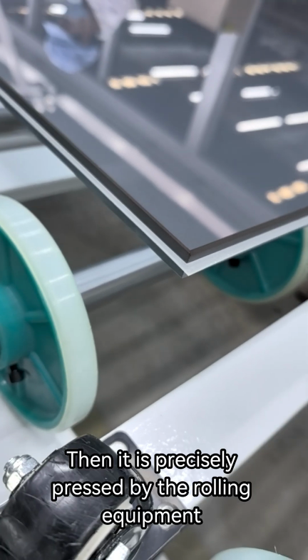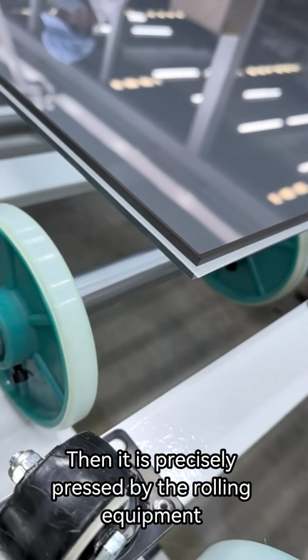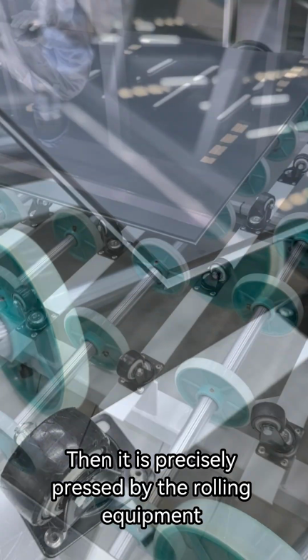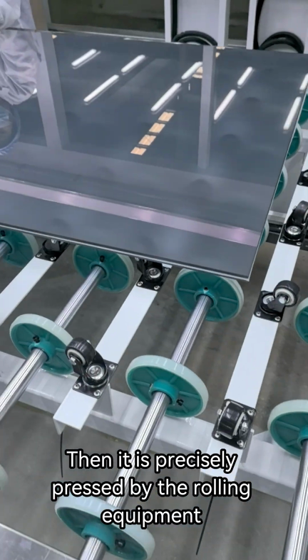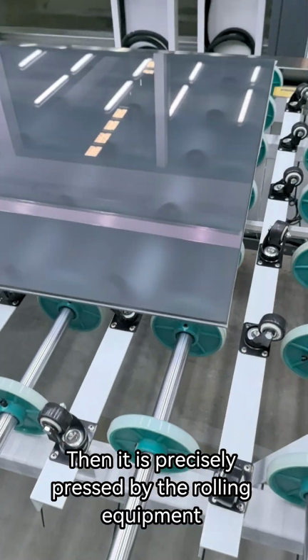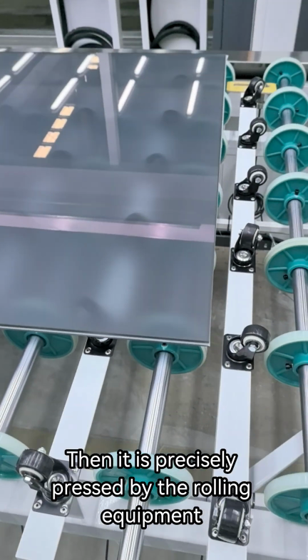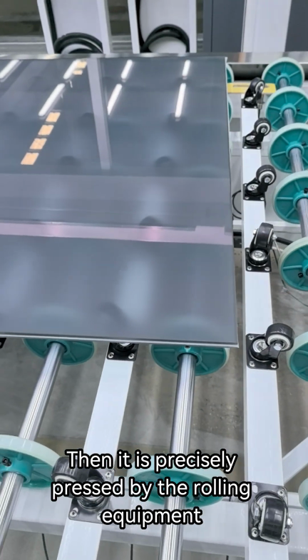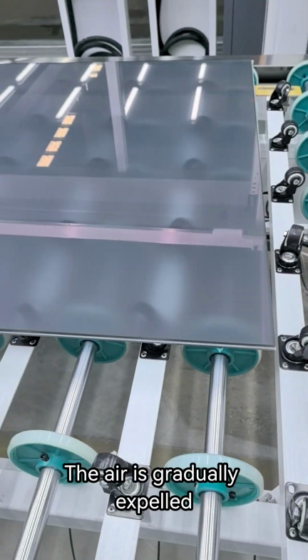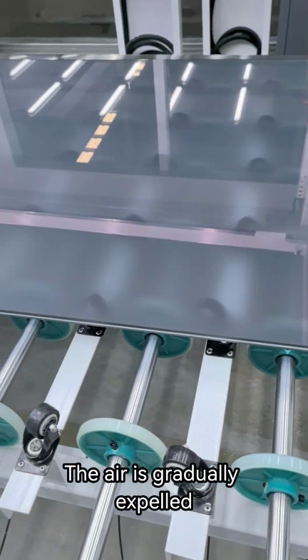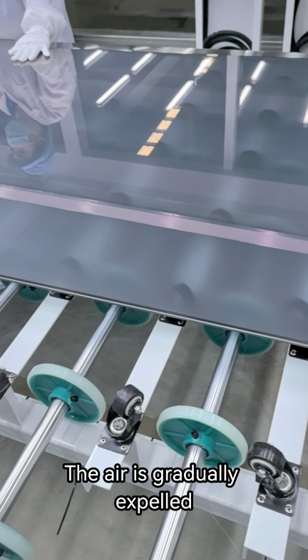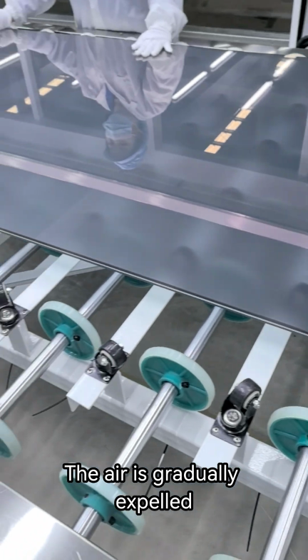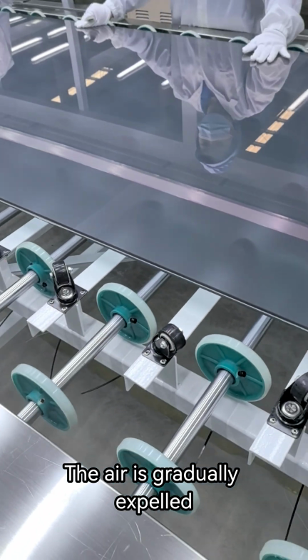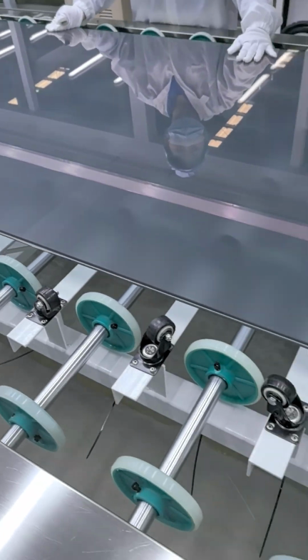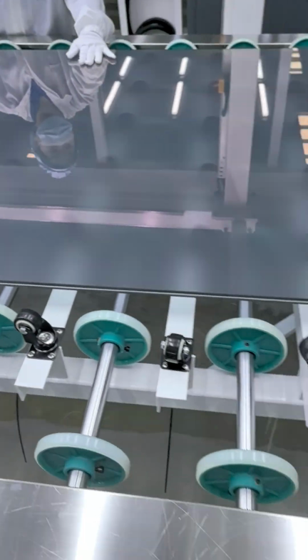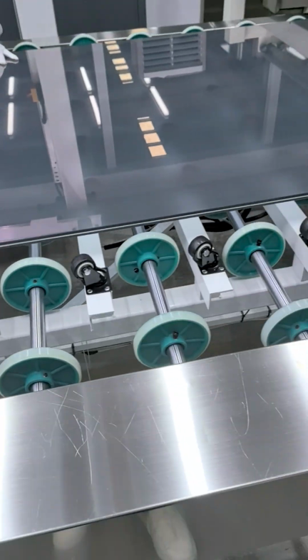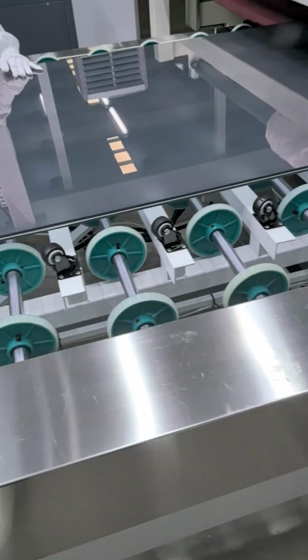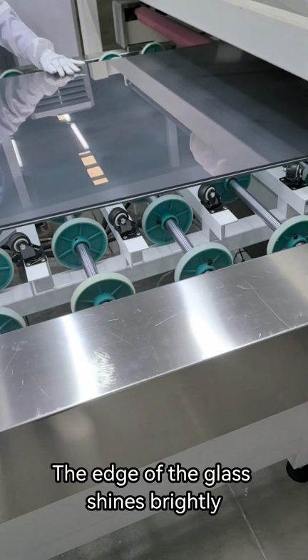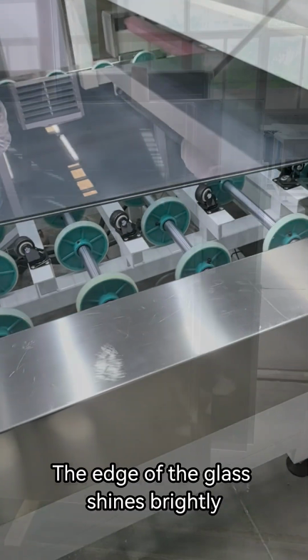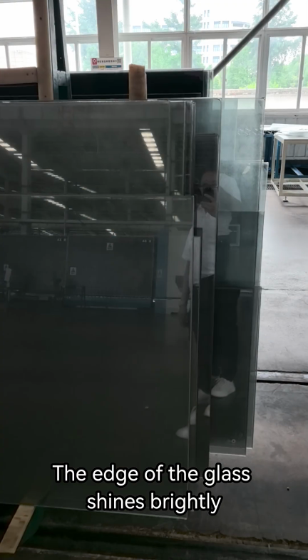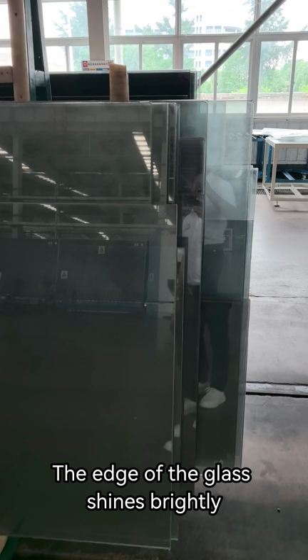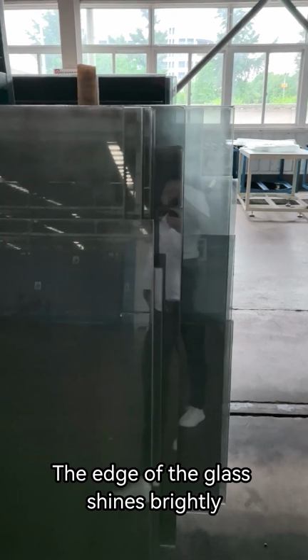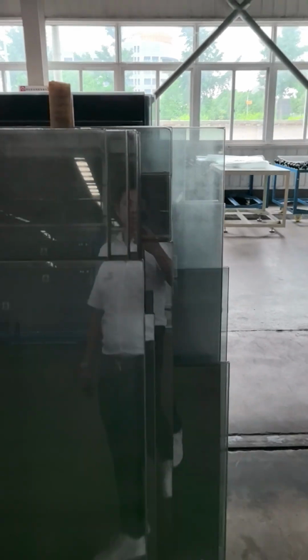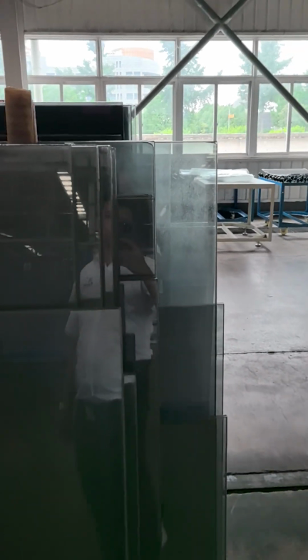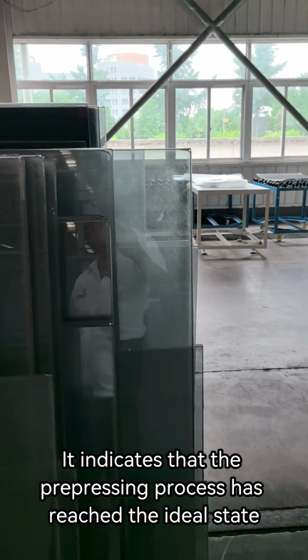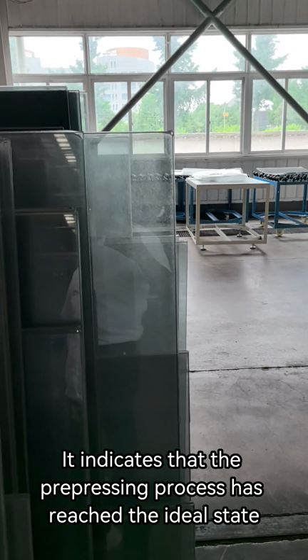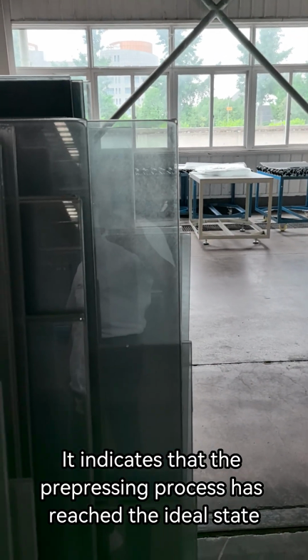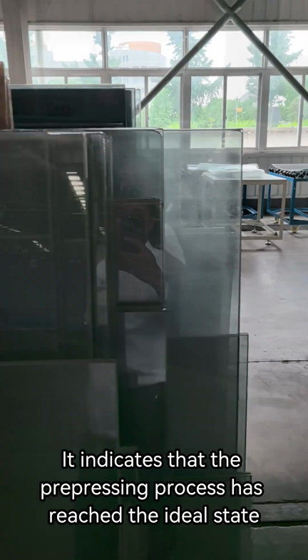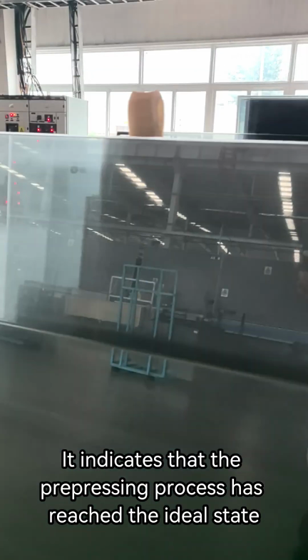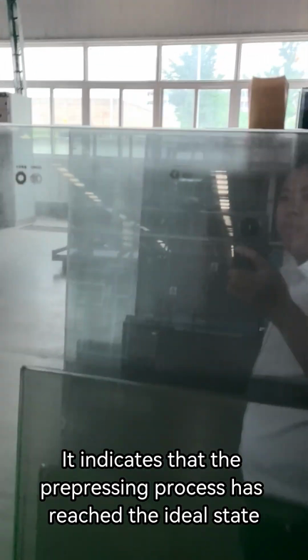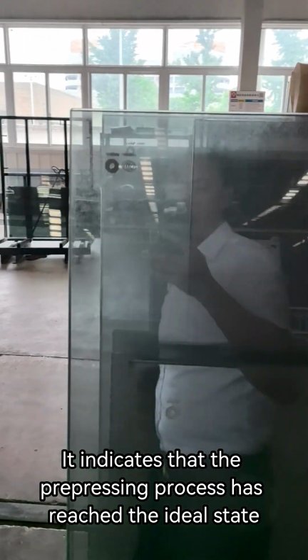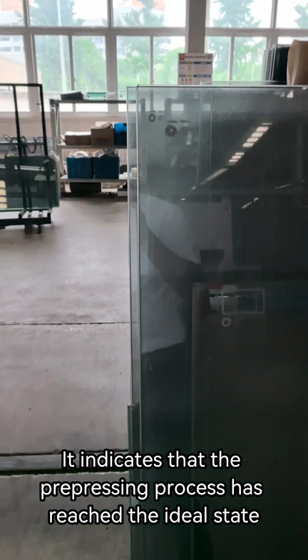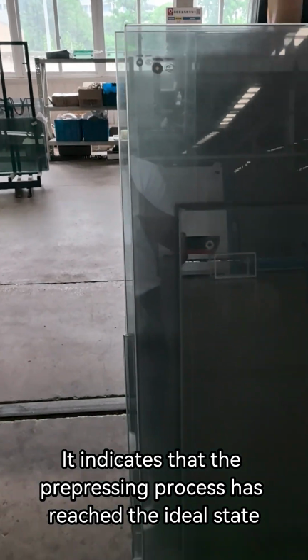Make the film fit the size of the glass. Then it is precisely pressed by the rolling equipment. The air is gradually expelled. The edge of the glass shines brightly, indicating that the pre-pressing process has reached the ideal state.